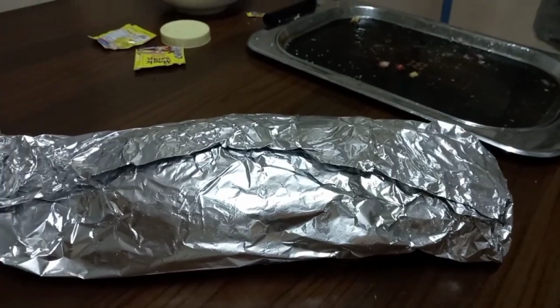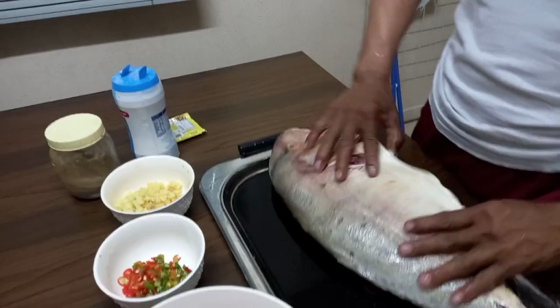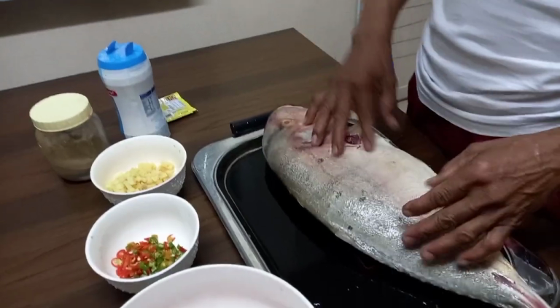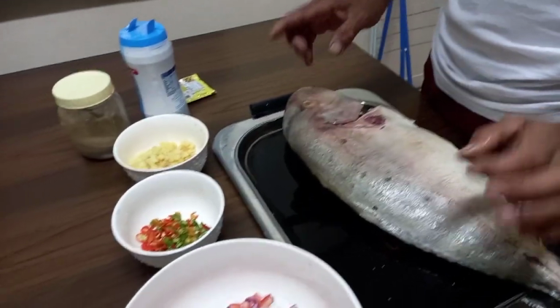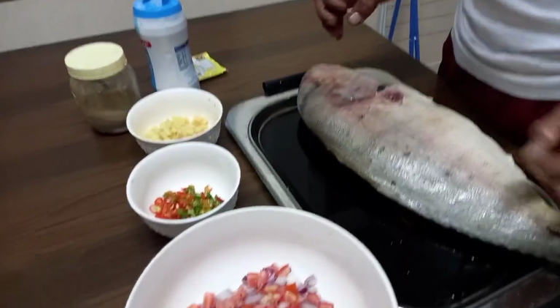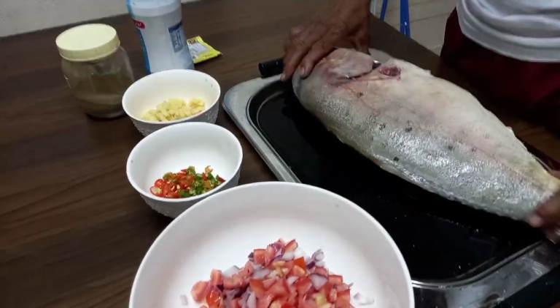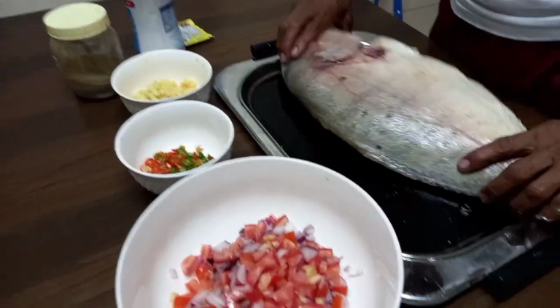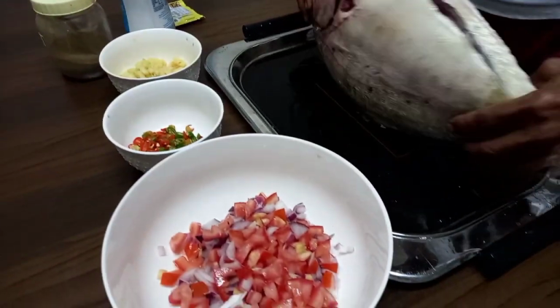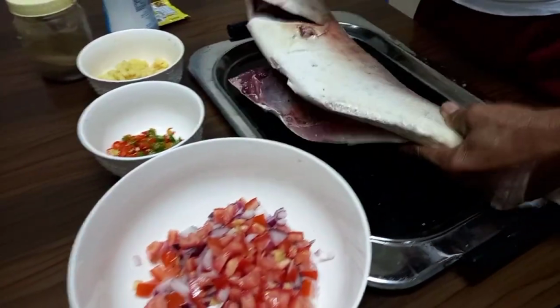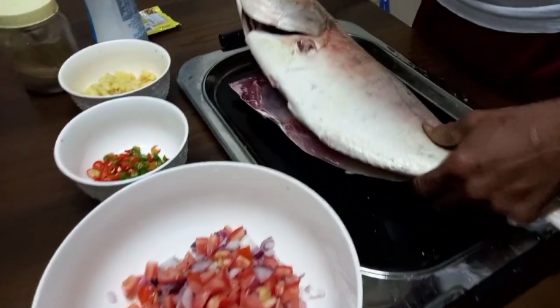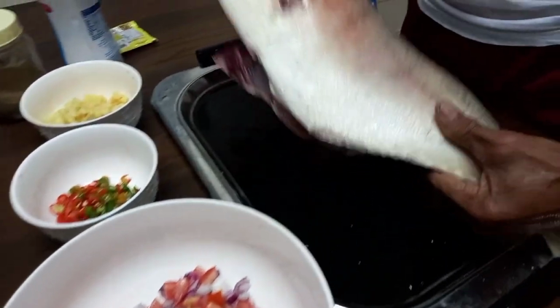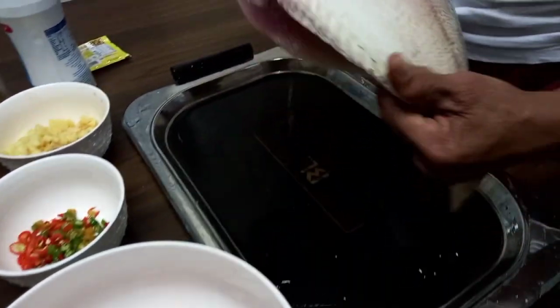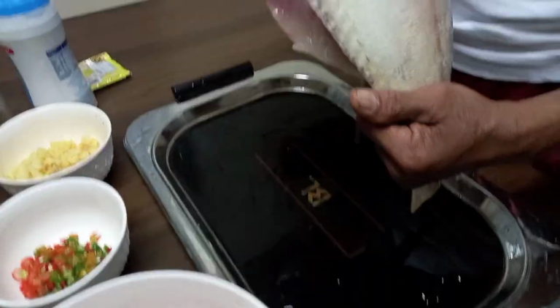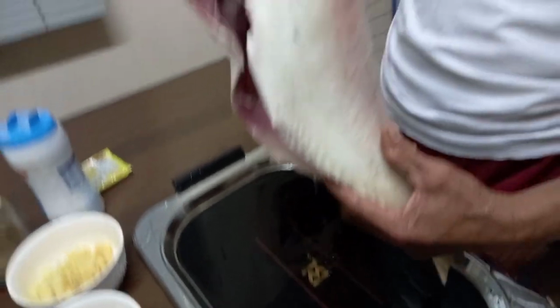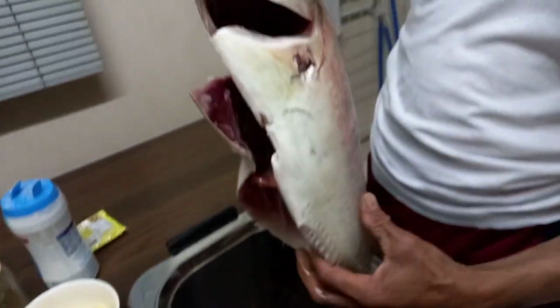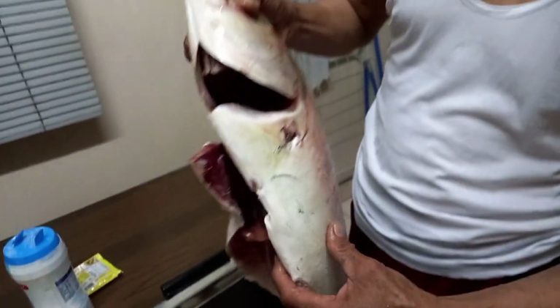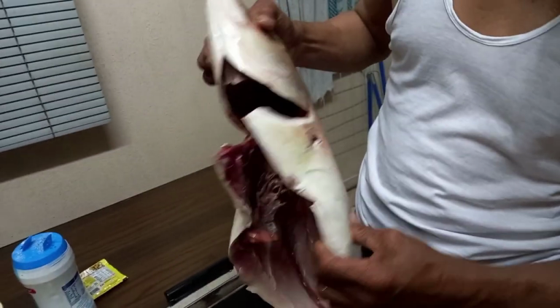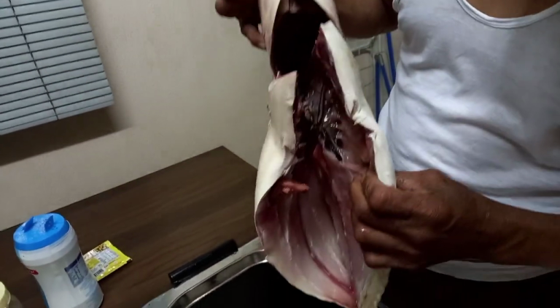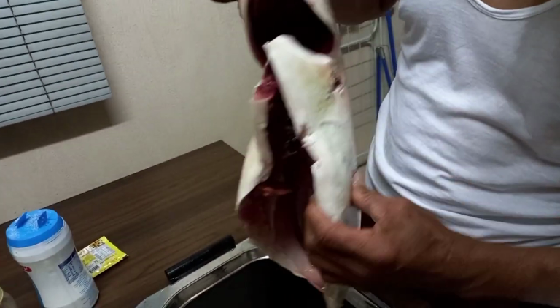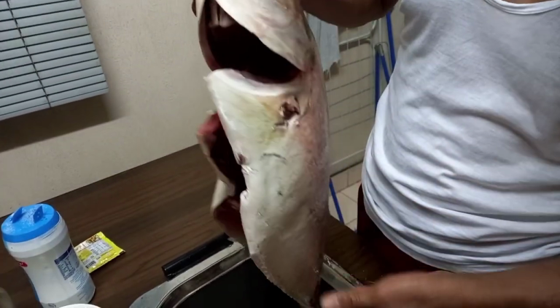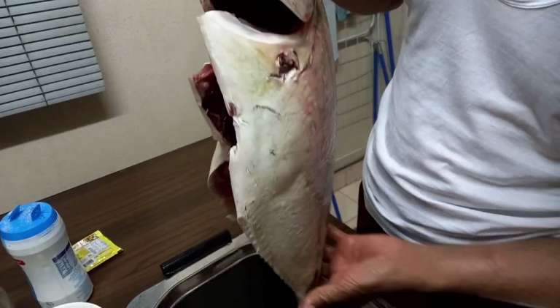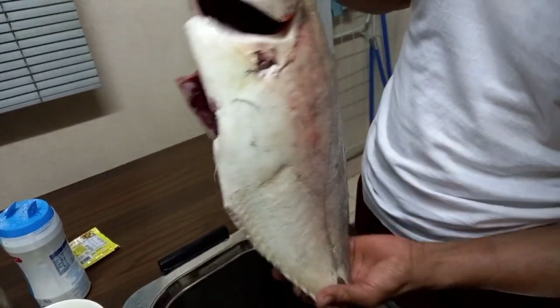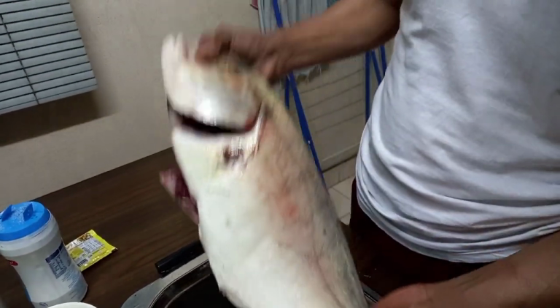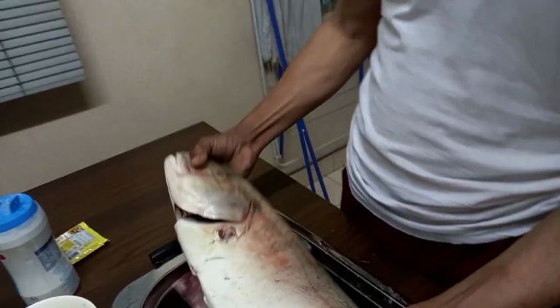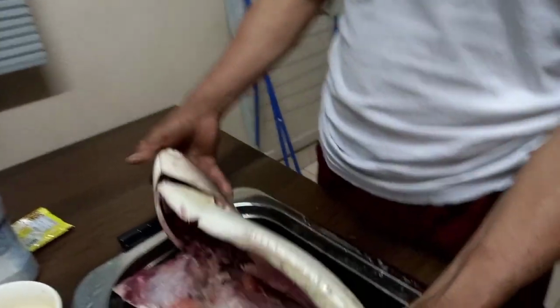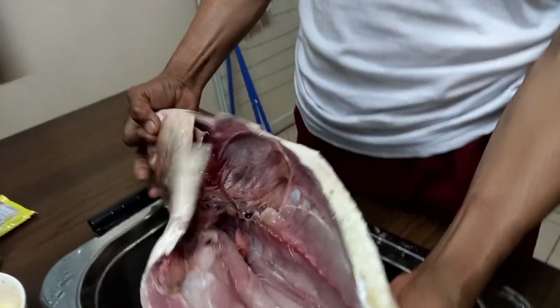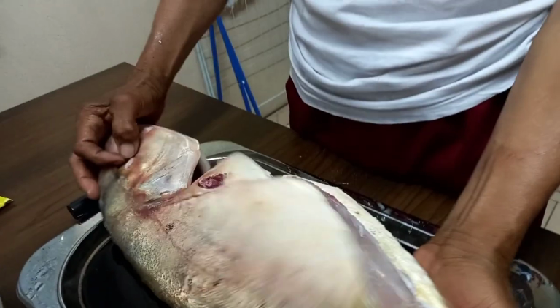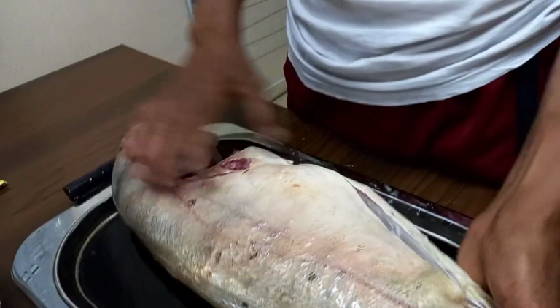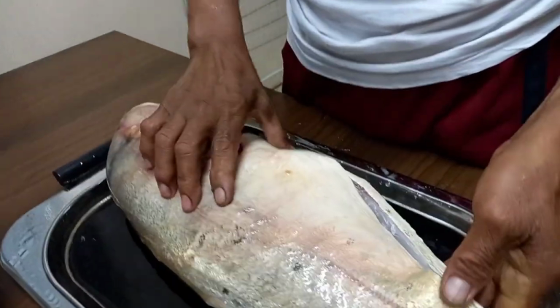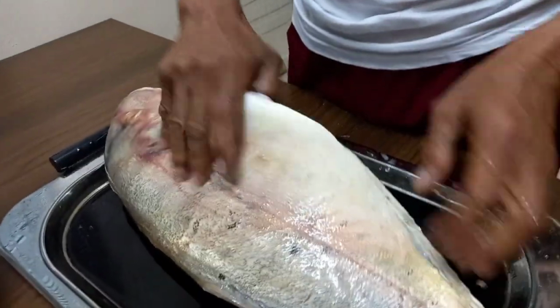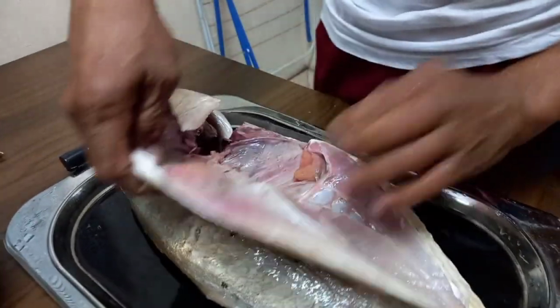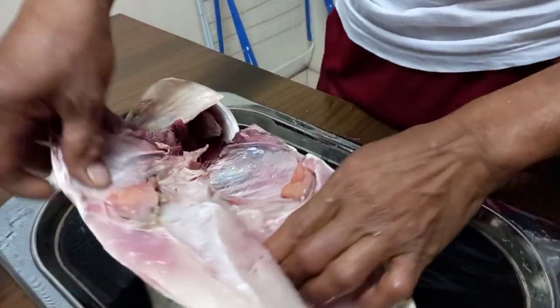Ayan mga kabaned, iihawin natin itong isda. Laki na isda, may tatlong kilo ata ito. Laki, yan. Iihawin natin yan.